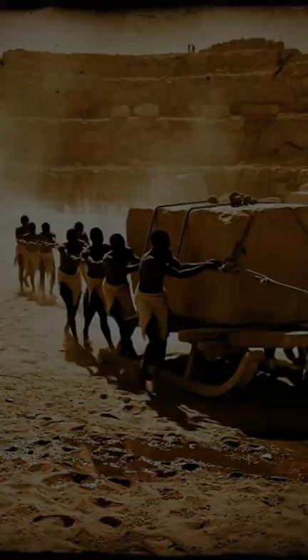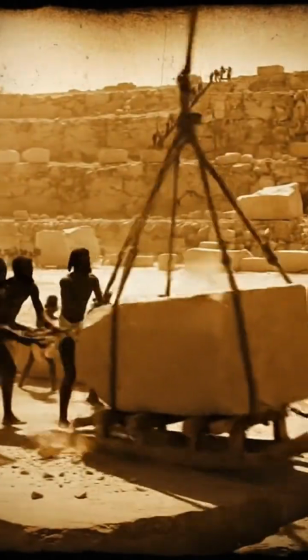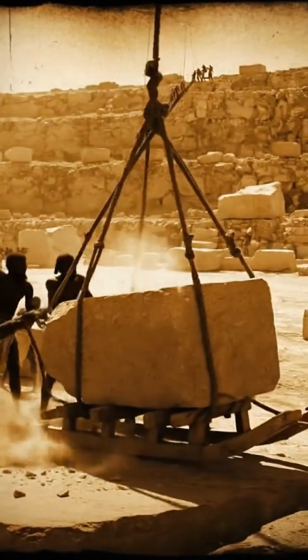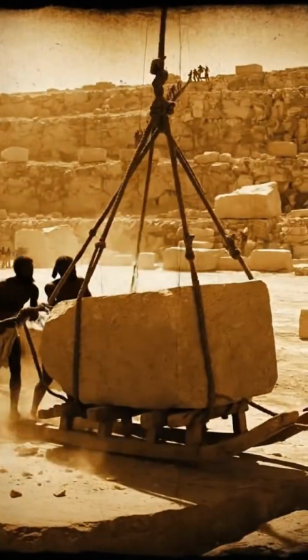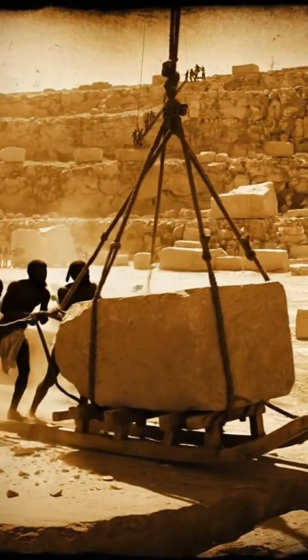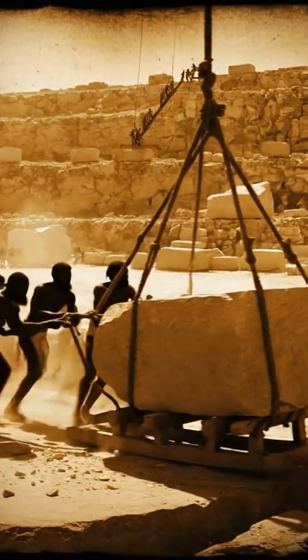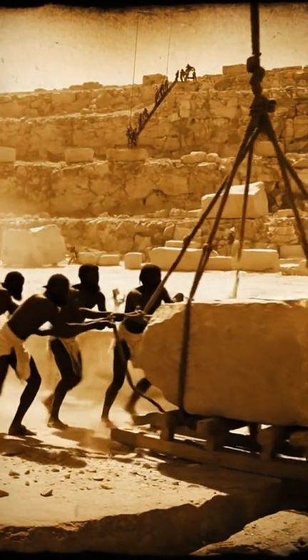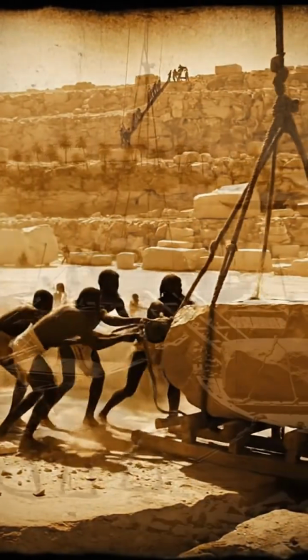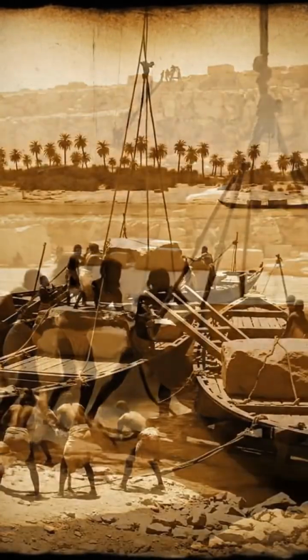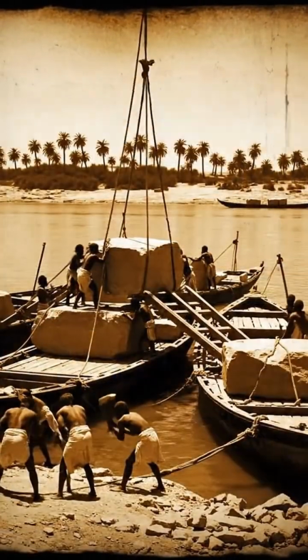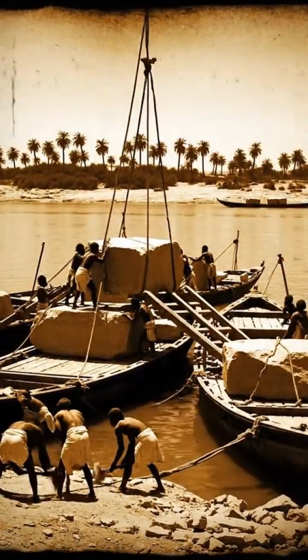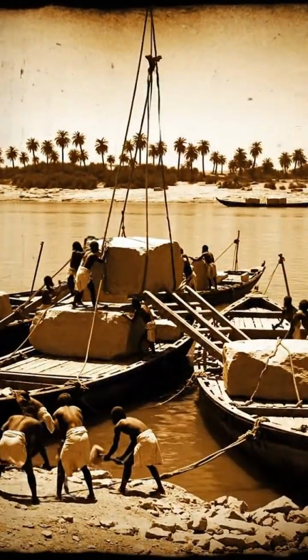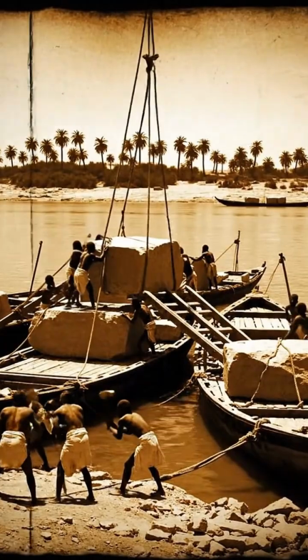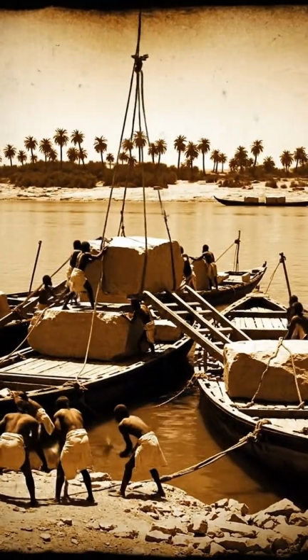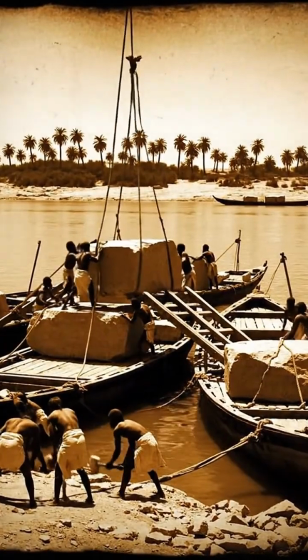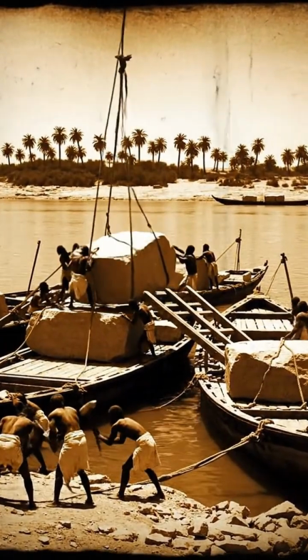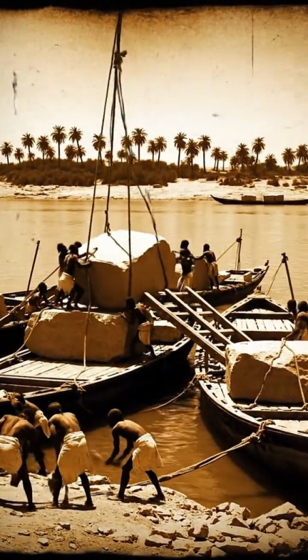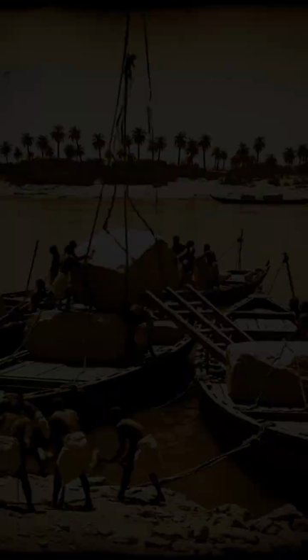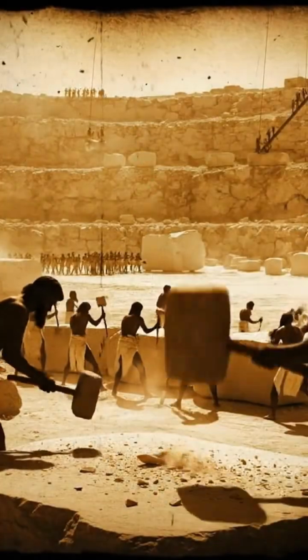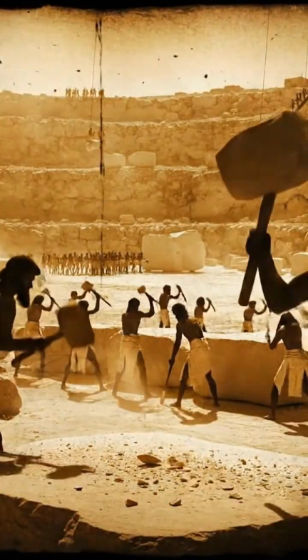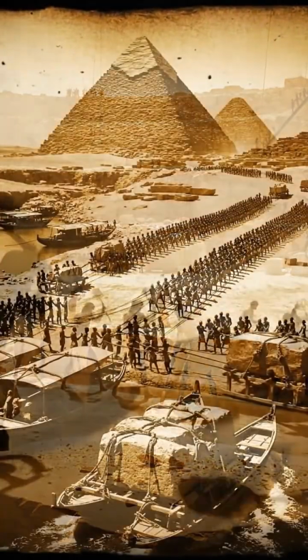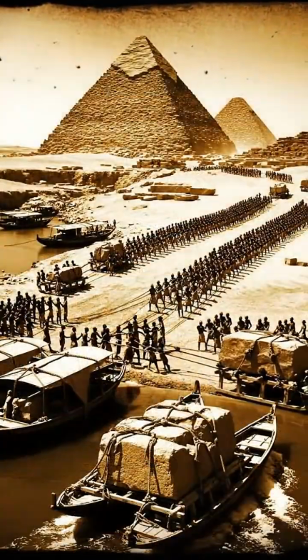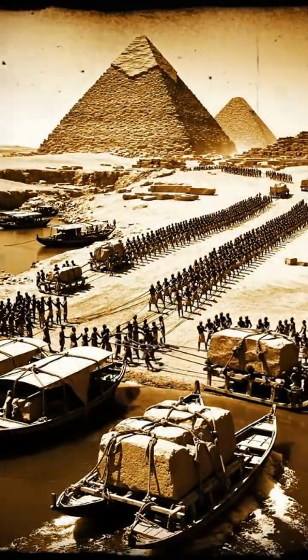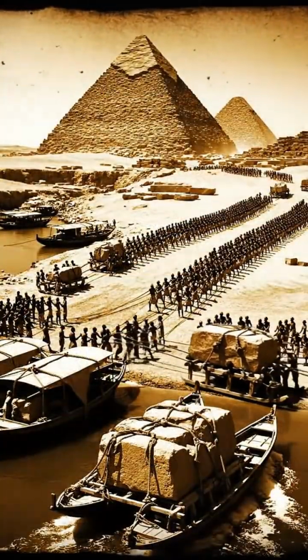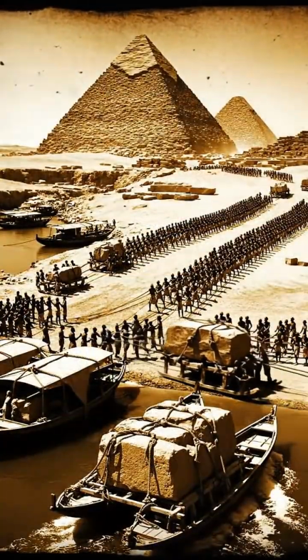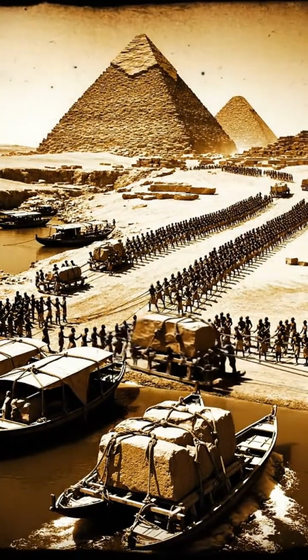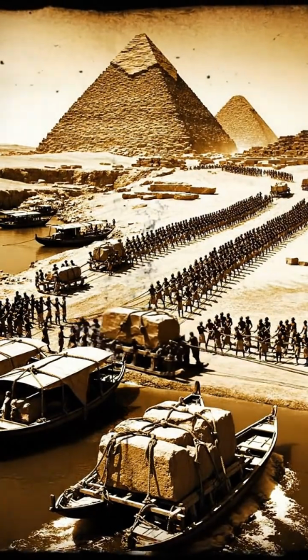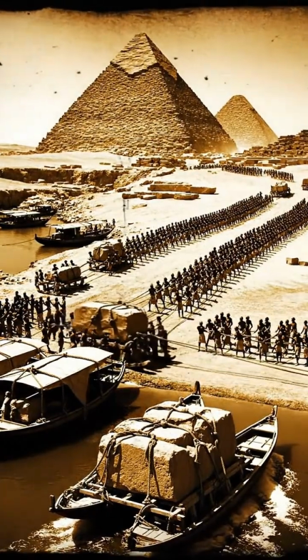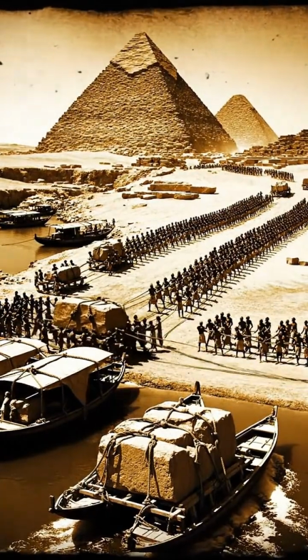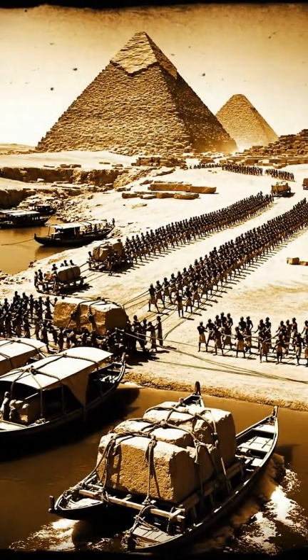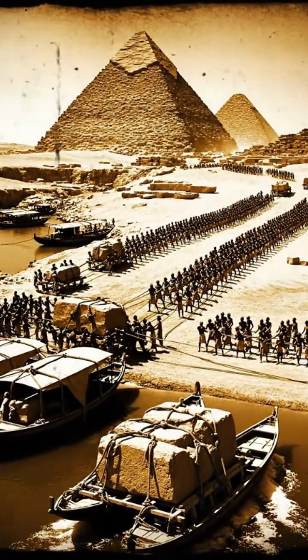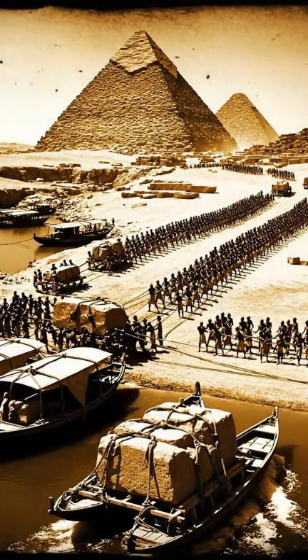The stones were moved along the Nile River on large wooden boats built to handle tremendous weight. At Giza, they were unloaded and prepared for the final stage of their journey.